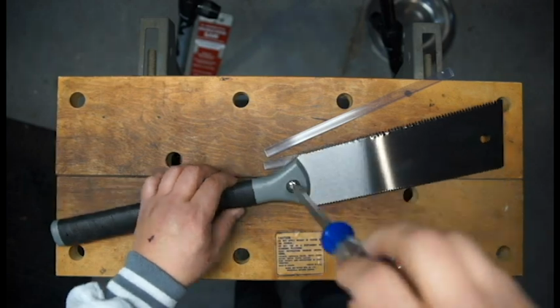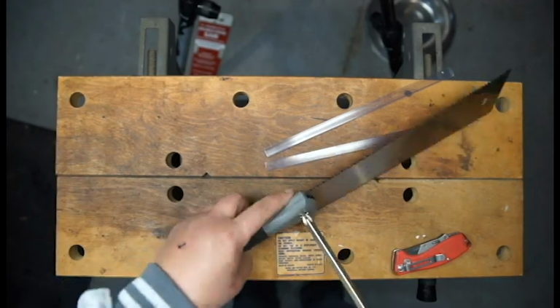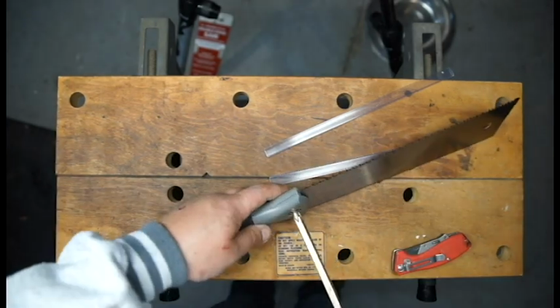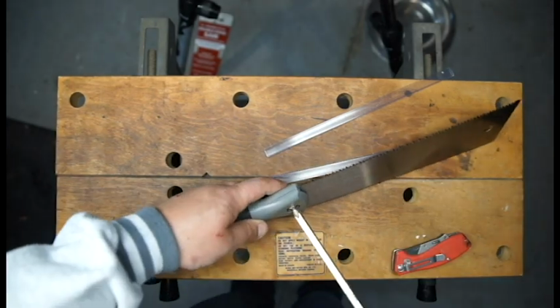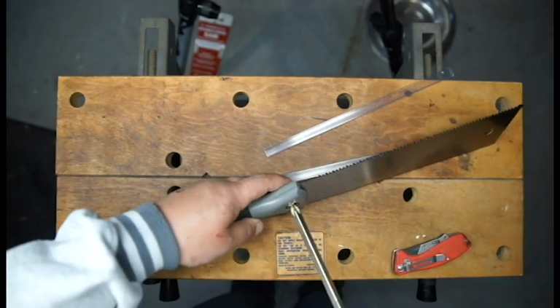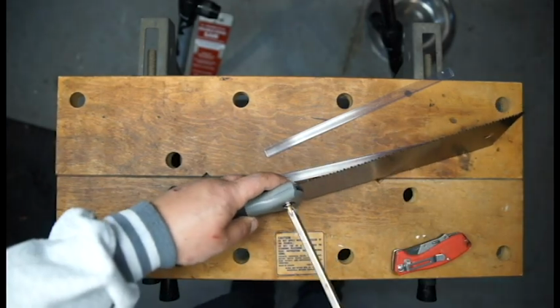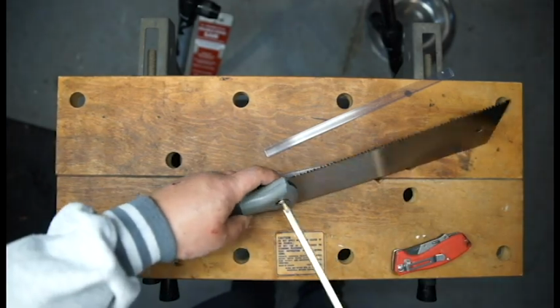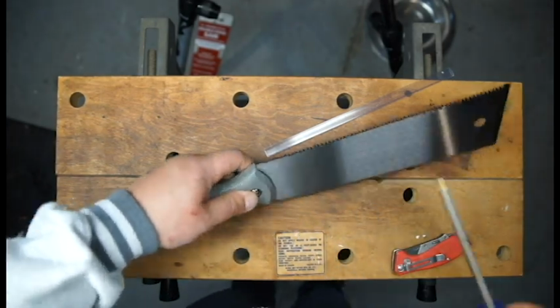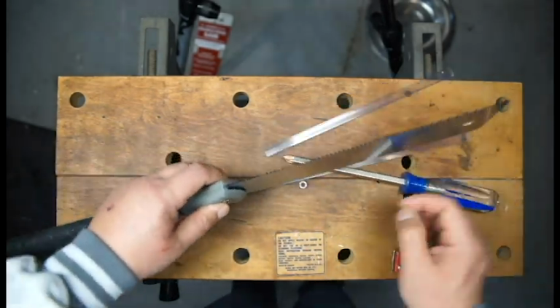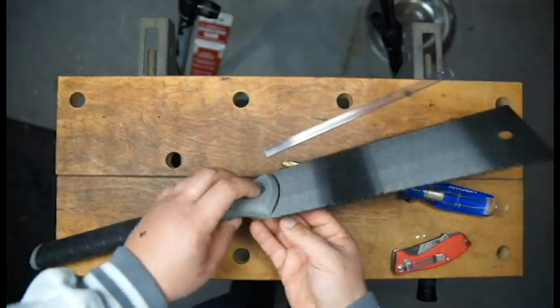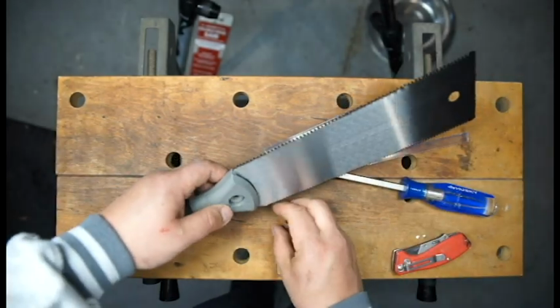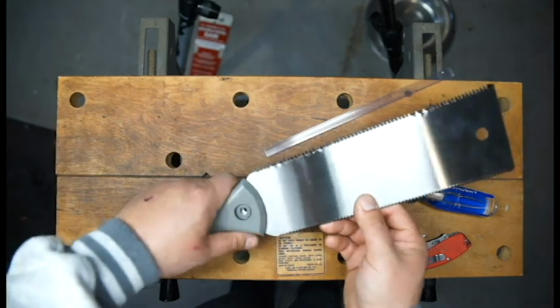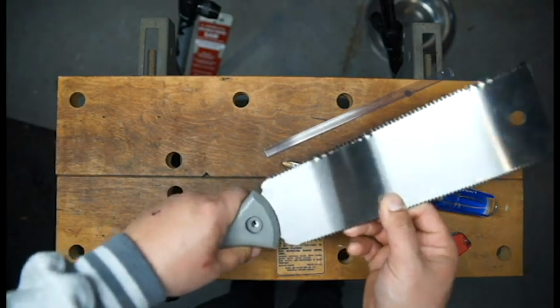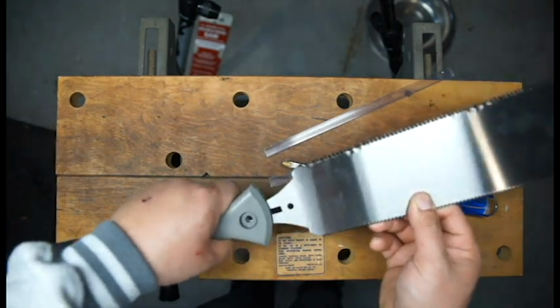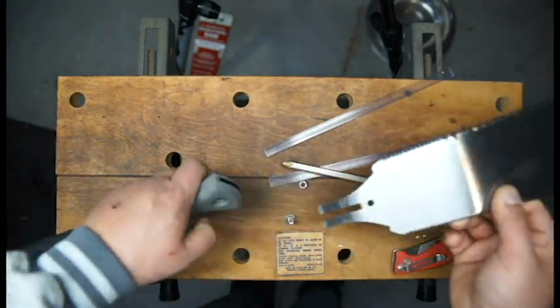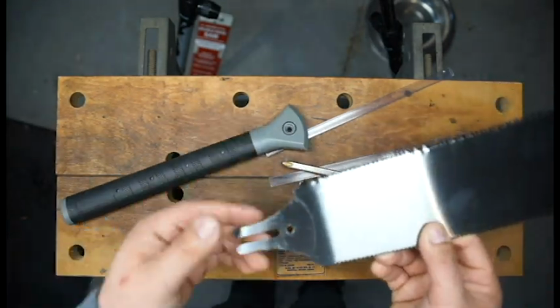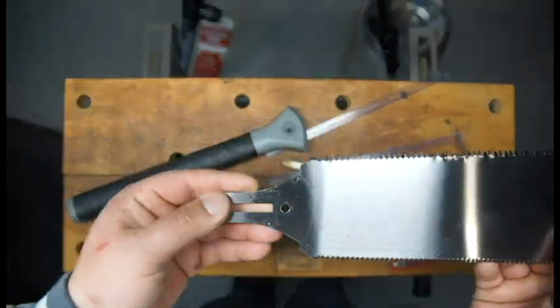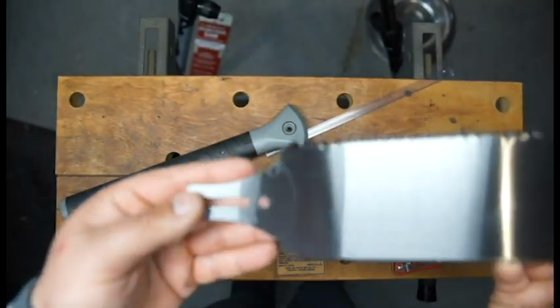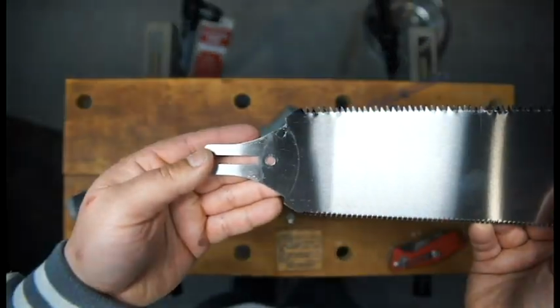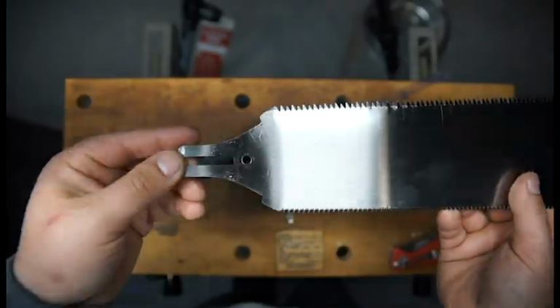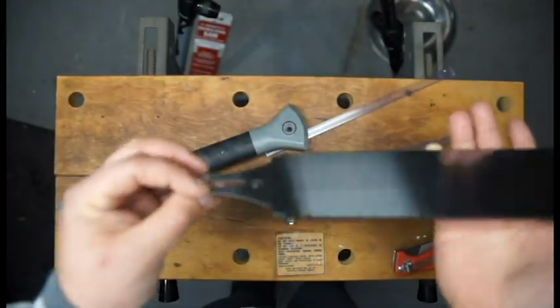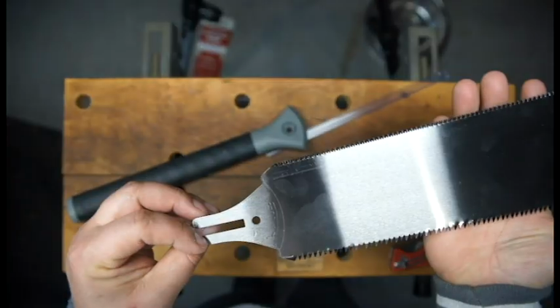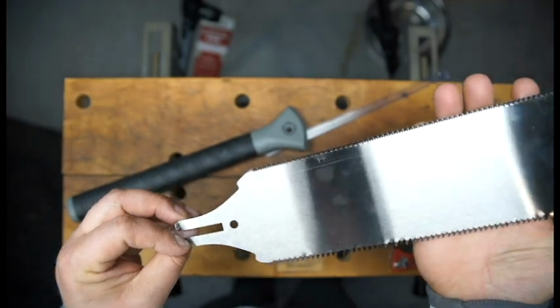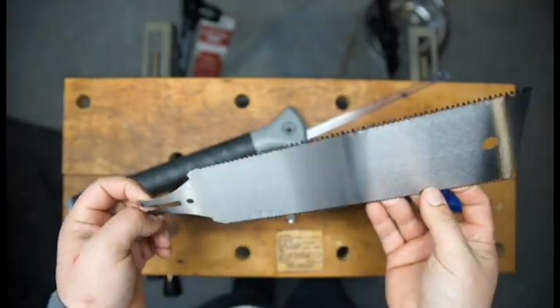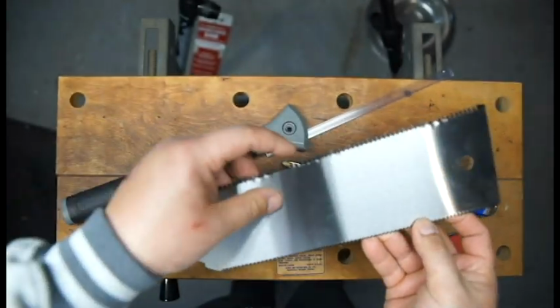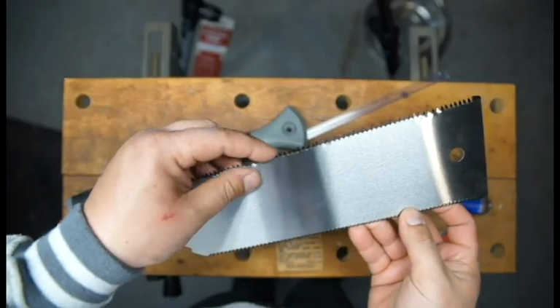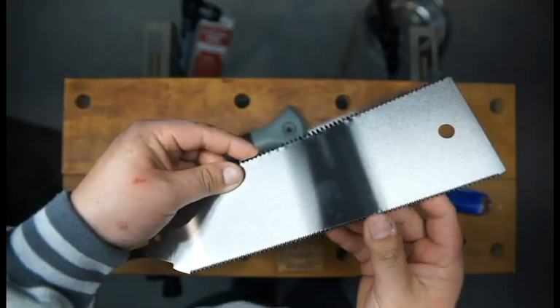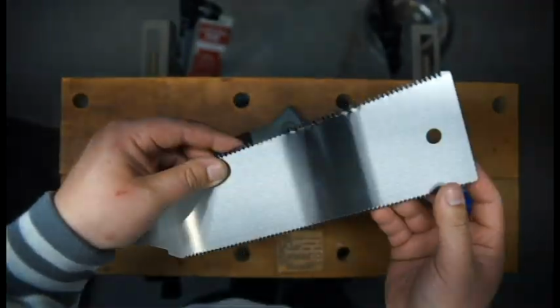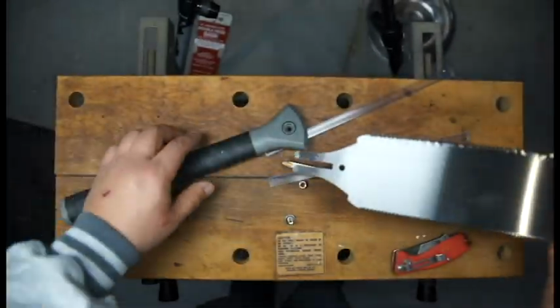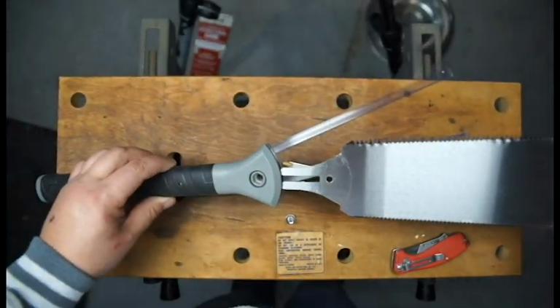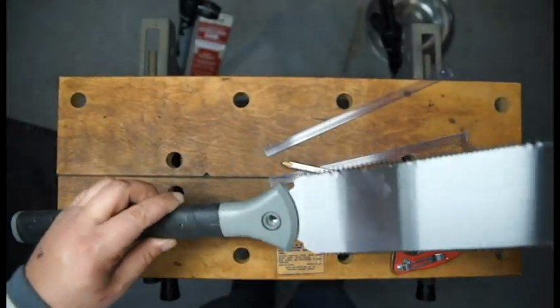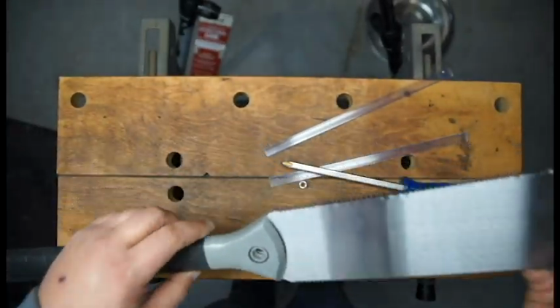I wanted to see if this thing was made to take the replacement blades I've seen online, so I decided to take it apart and see. It seems like it will take most replacement blades as long as it's the same style, which is great.